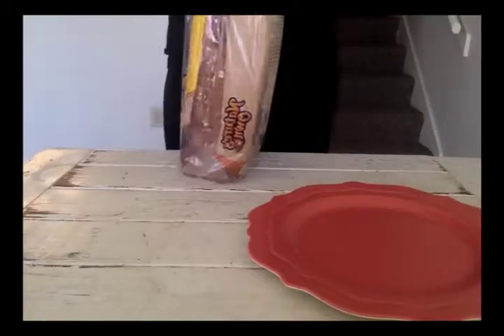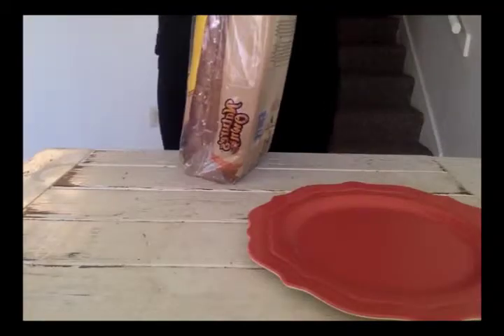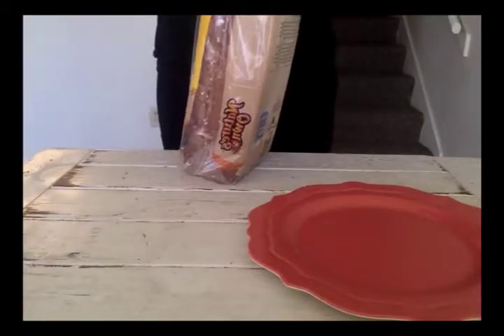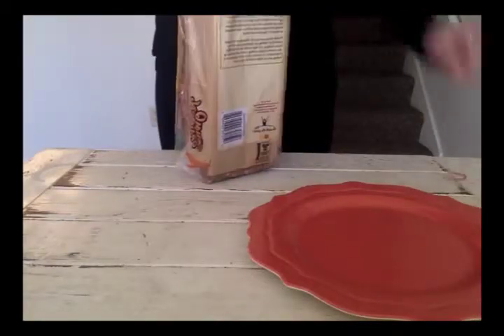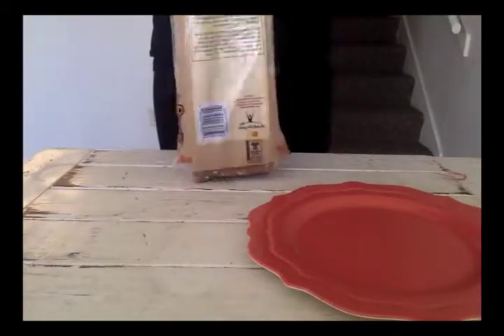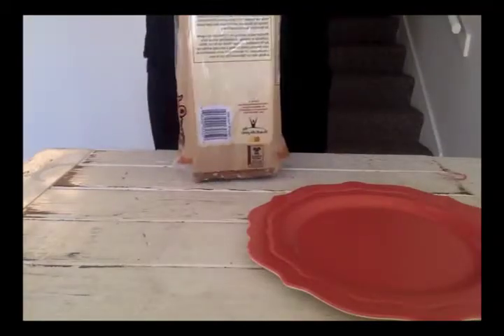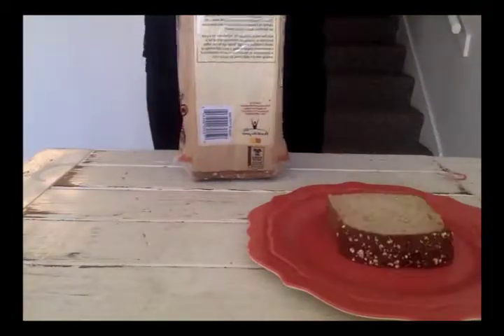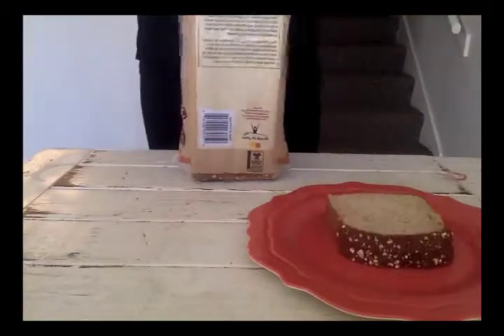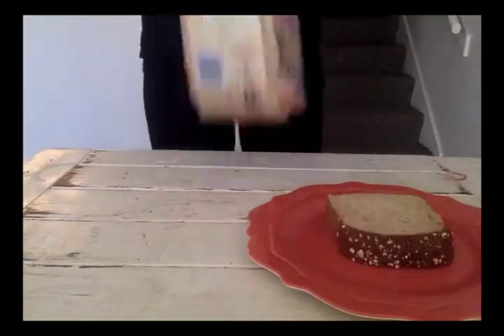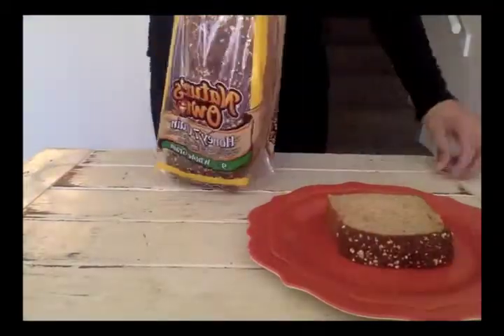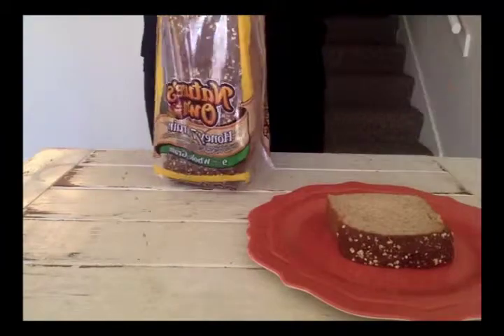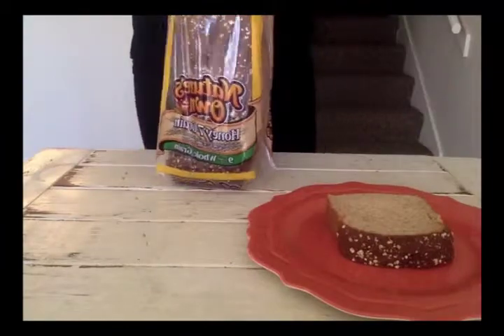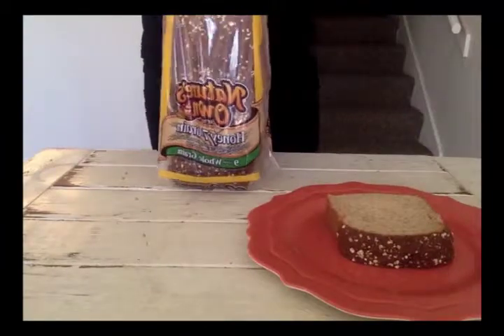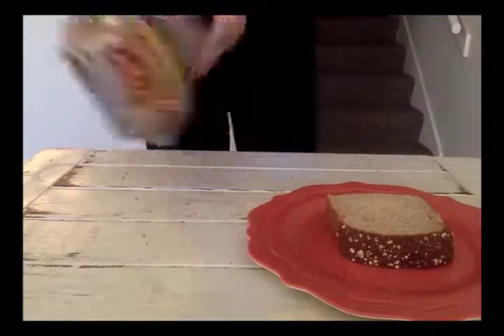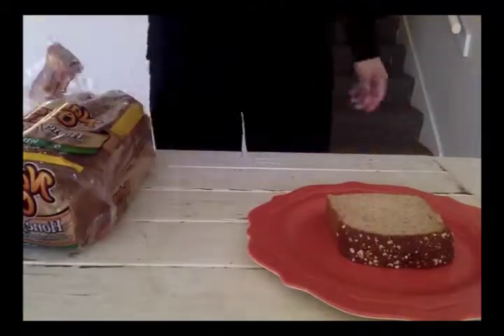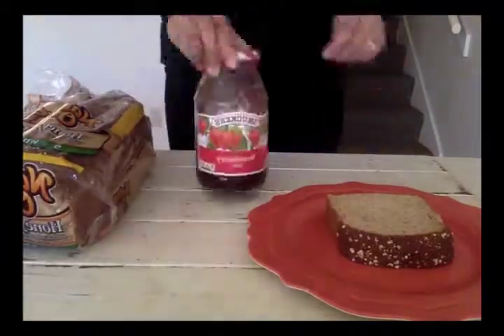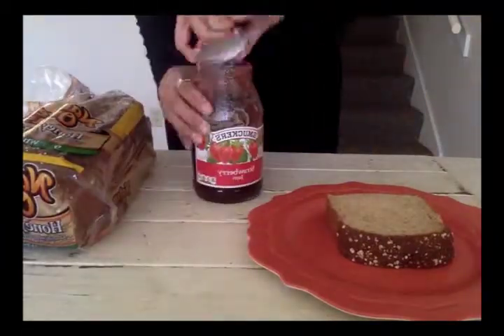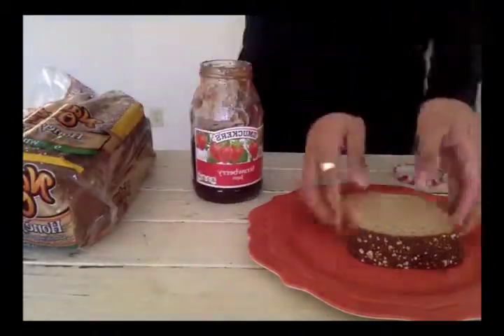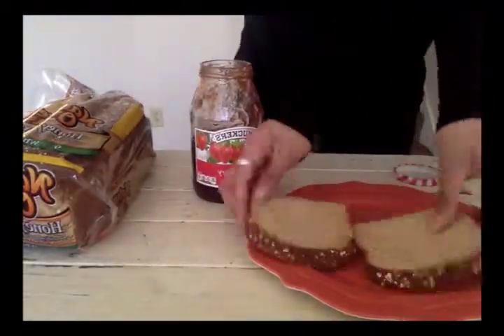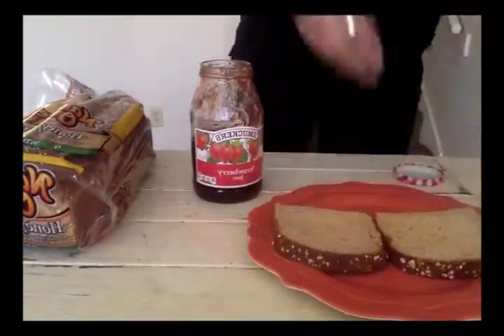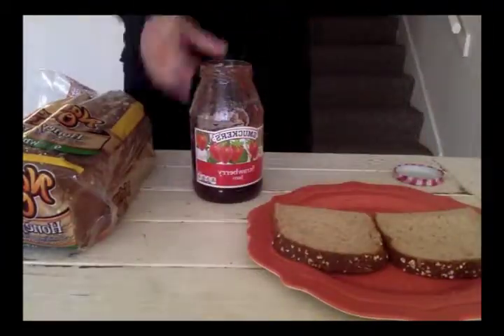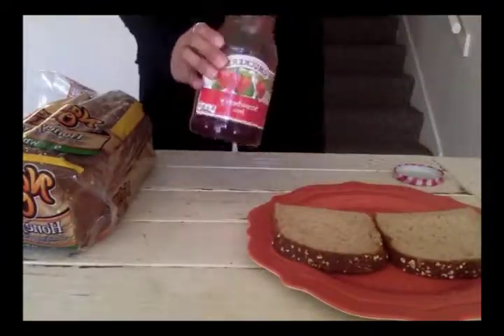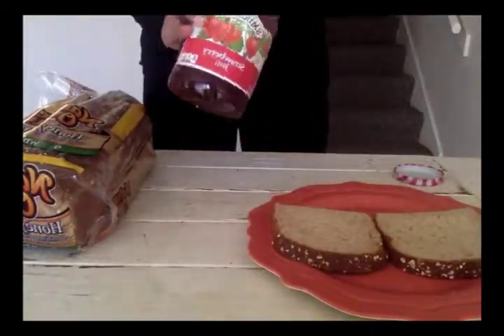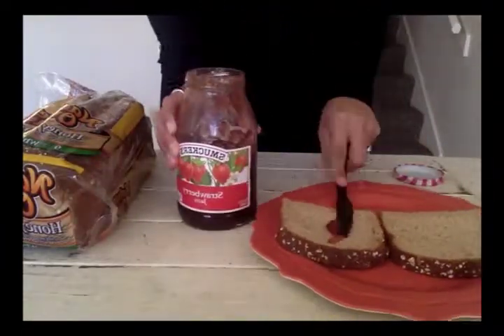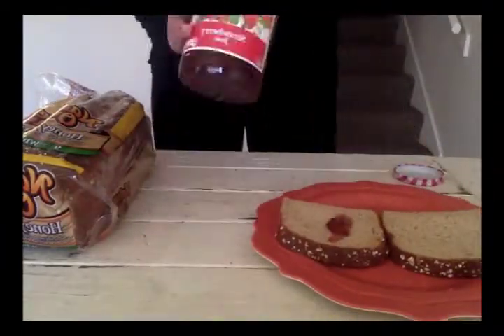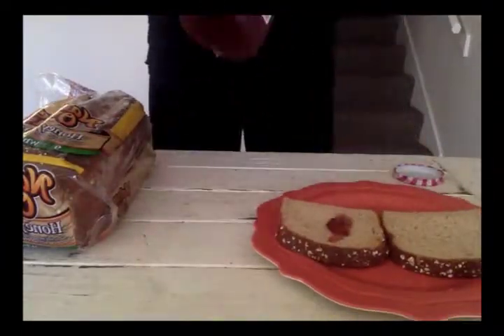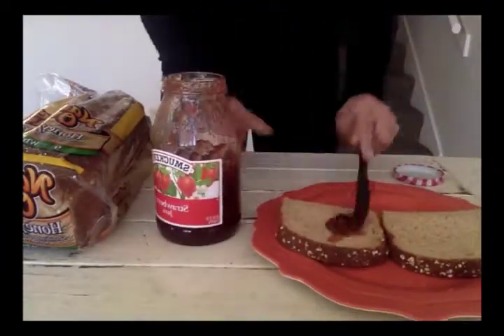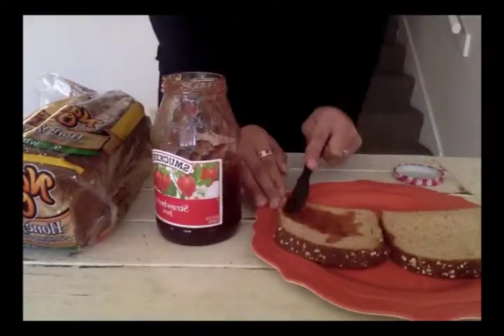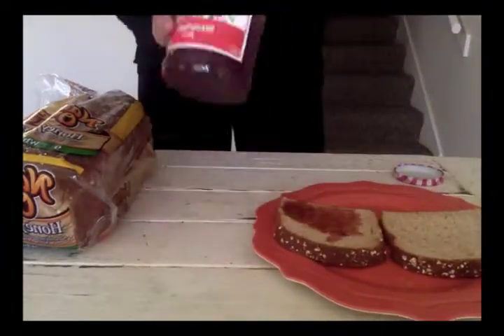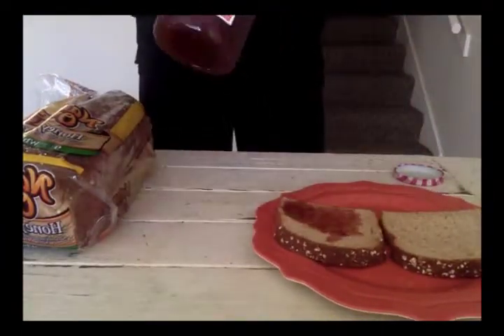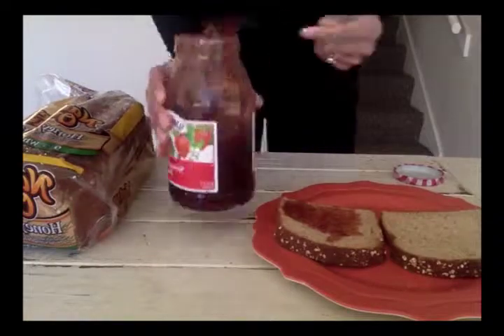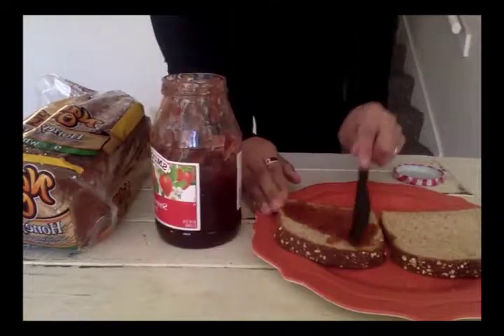Next, take two slices of bread and place them on the plate. Then take the jelly, open it, and spread it on one of the slices of bread.